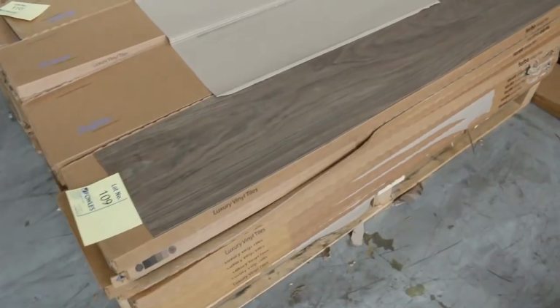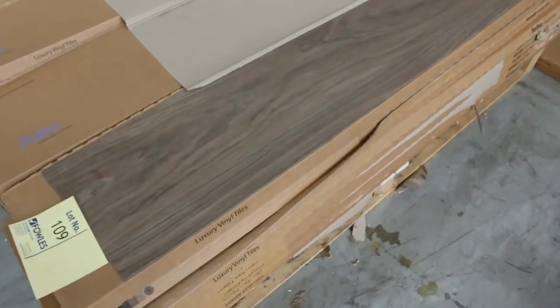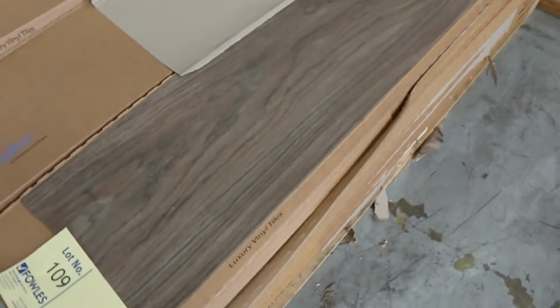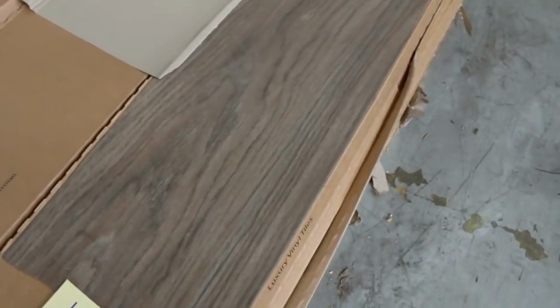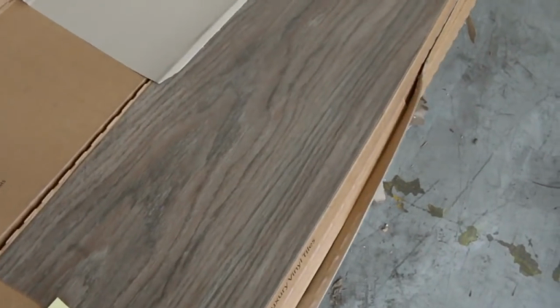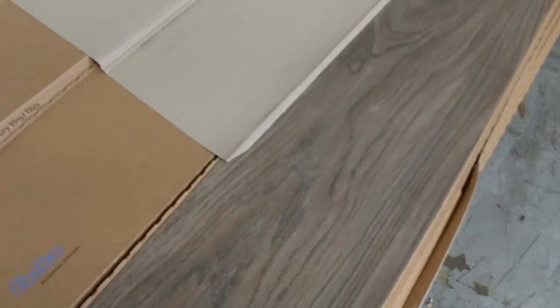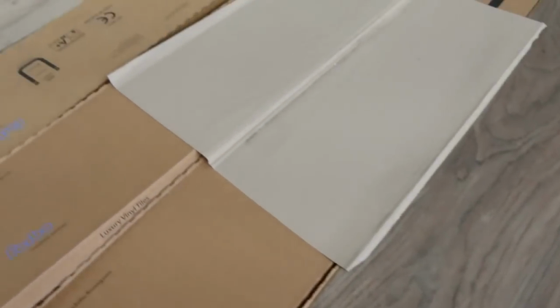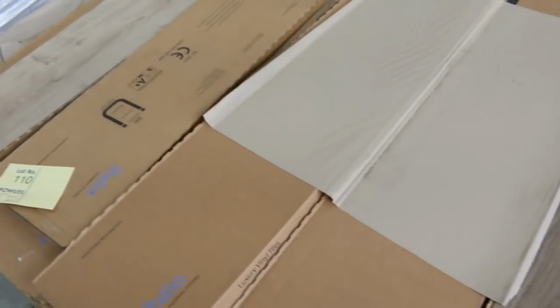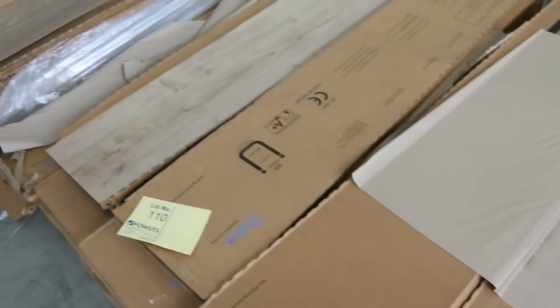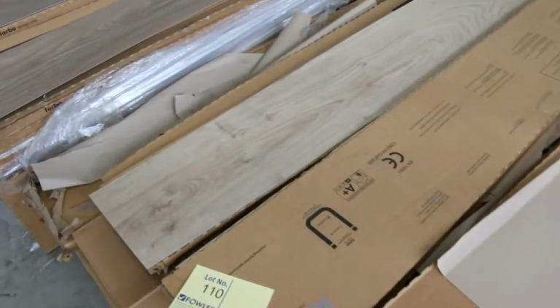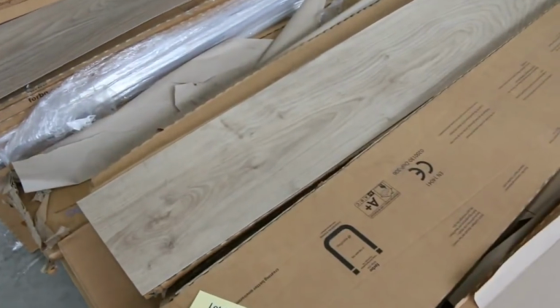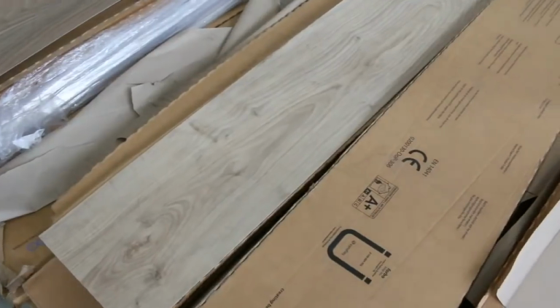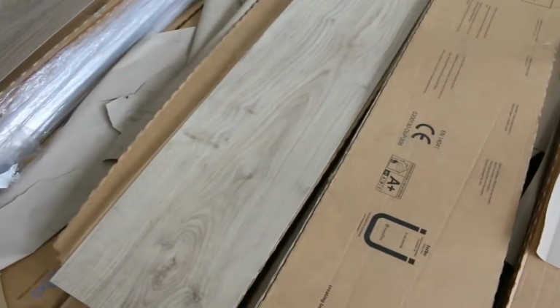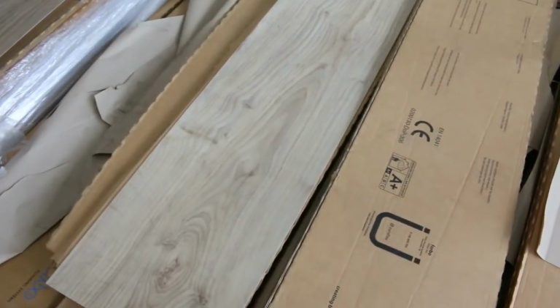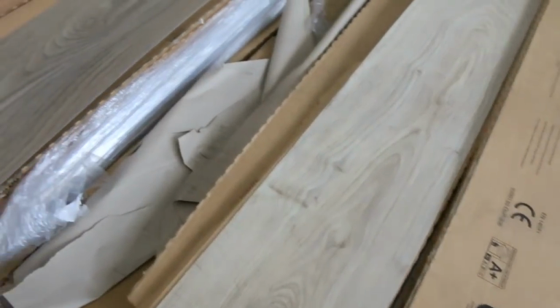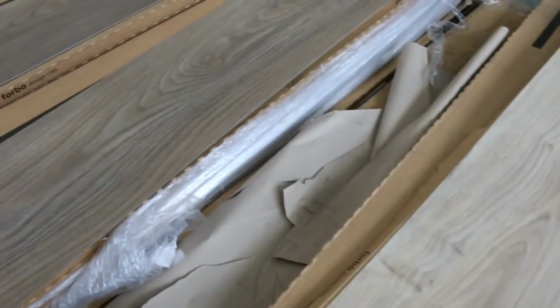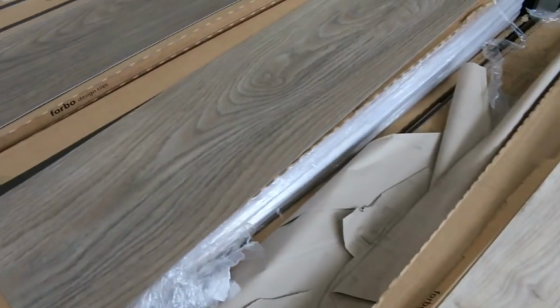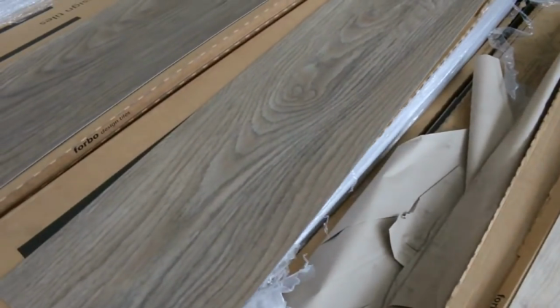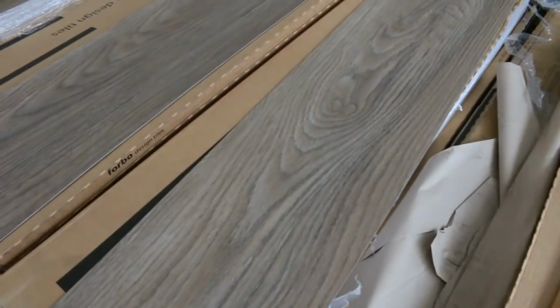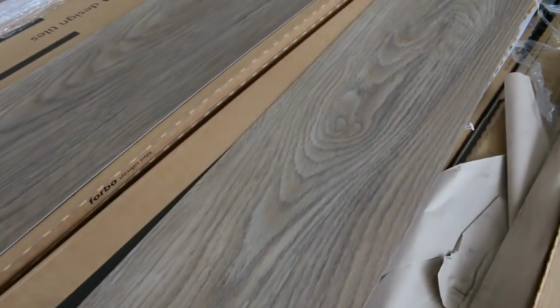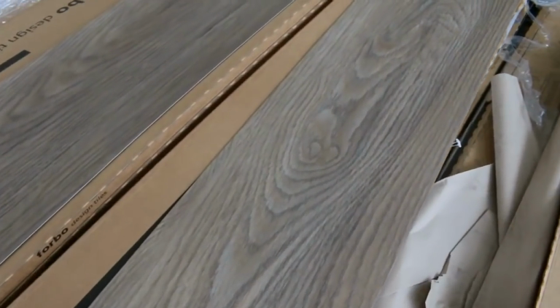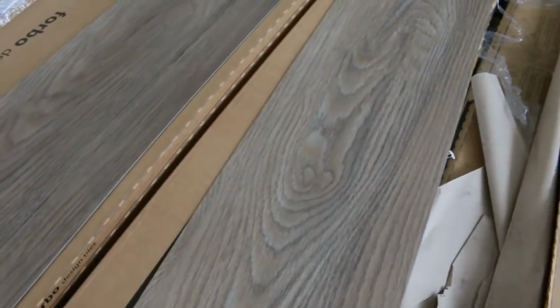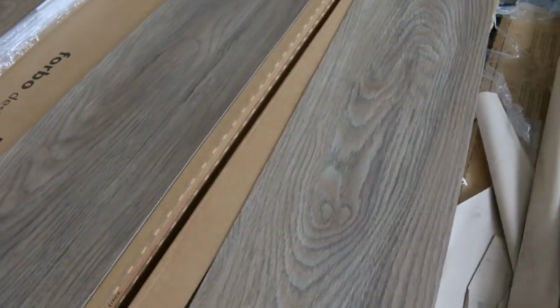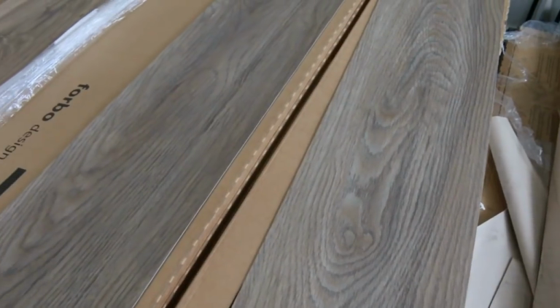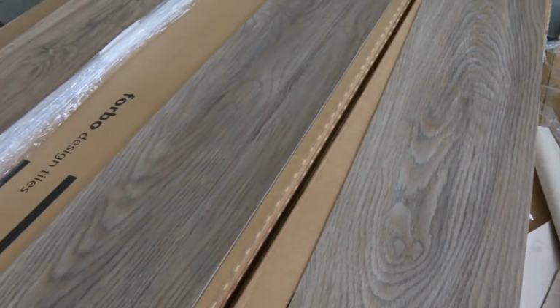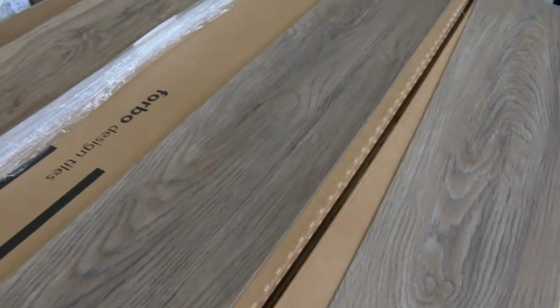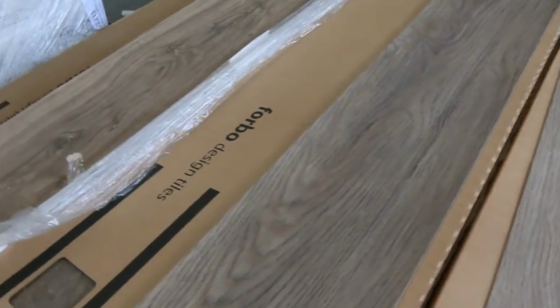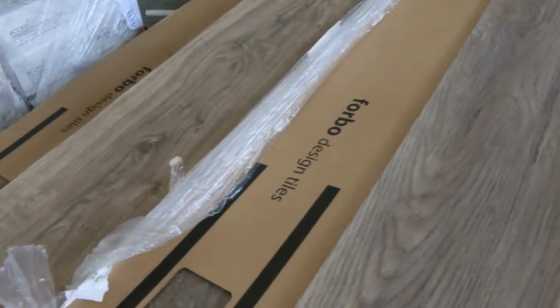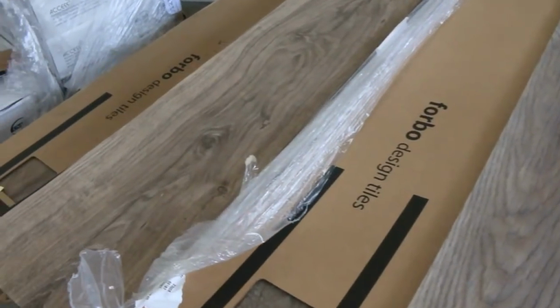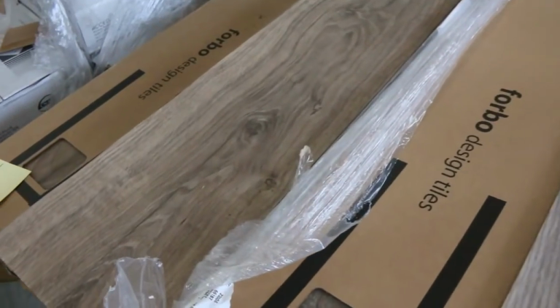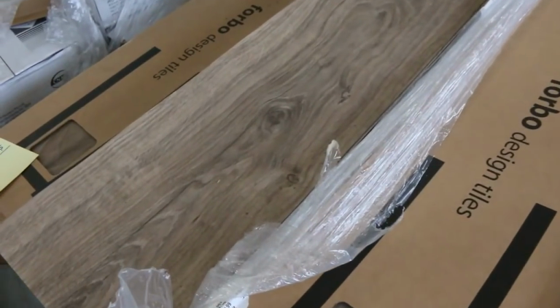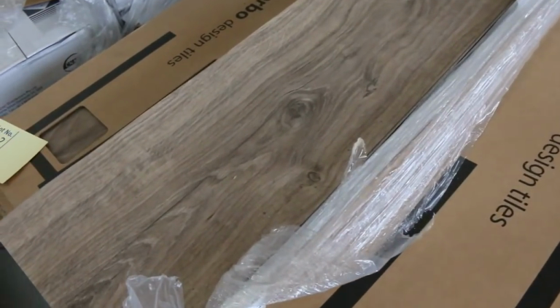Vinyl planks — we've got these vinyl planks still, not many left now, getting through them. We've been selling them out the door at $10 a square metre. They're a direct stick vinyl plank — a nice white plank as you can see. Hard wearing gear with a normal retail around about $30. At $10 a square metre — awesome buying.